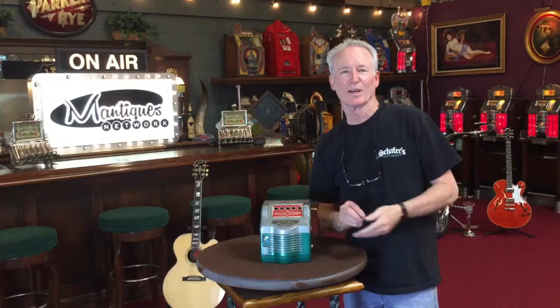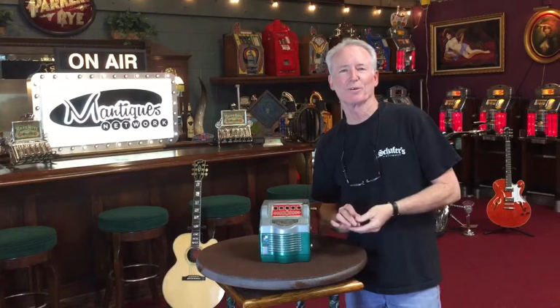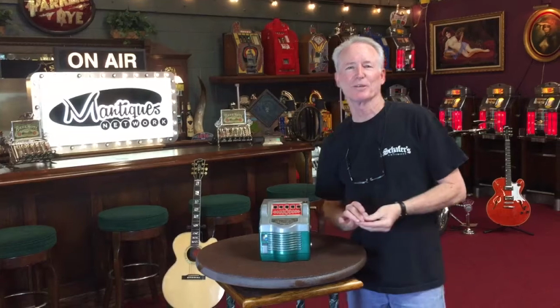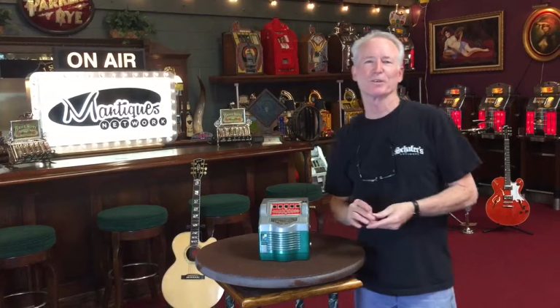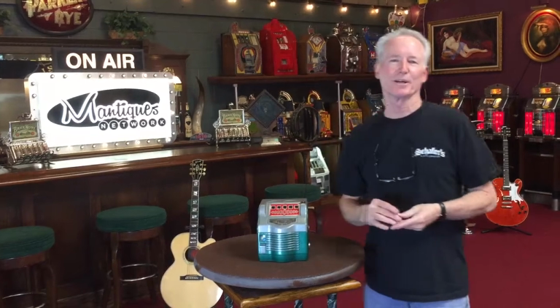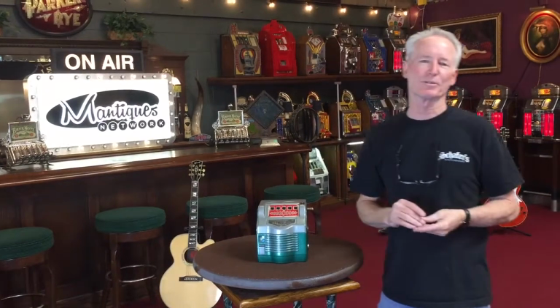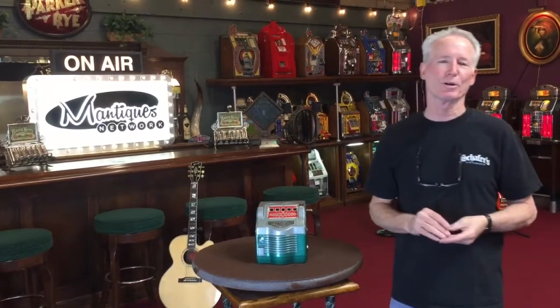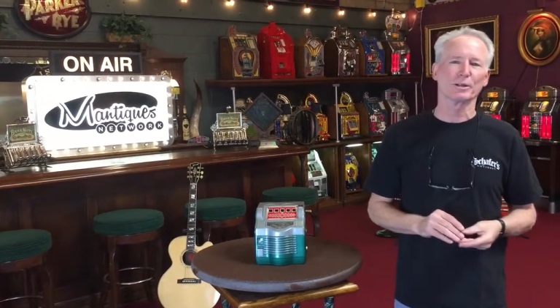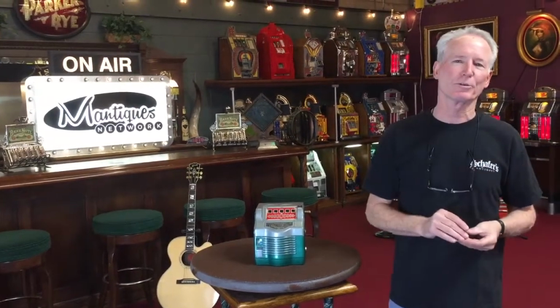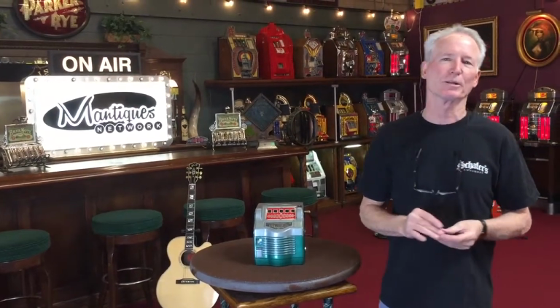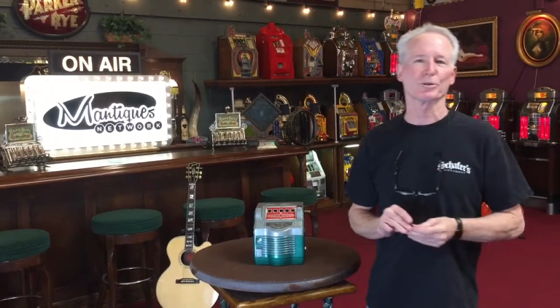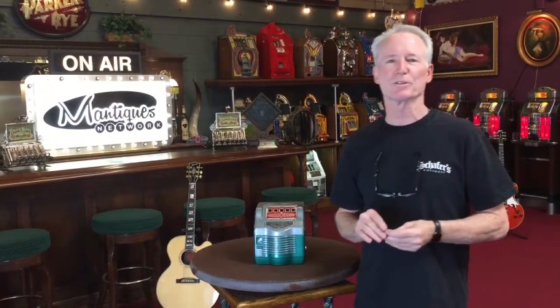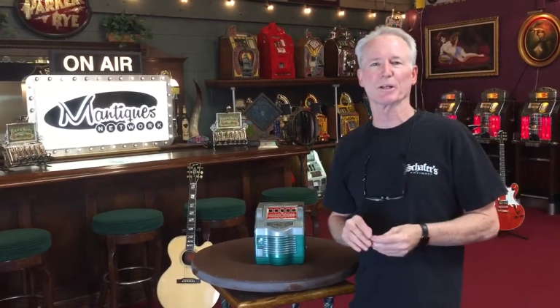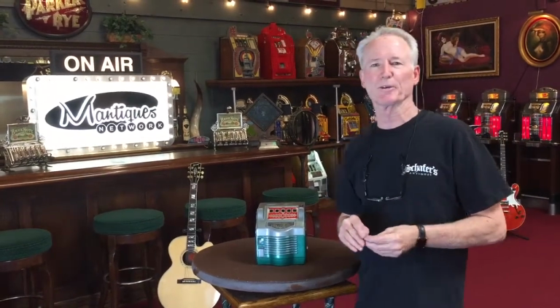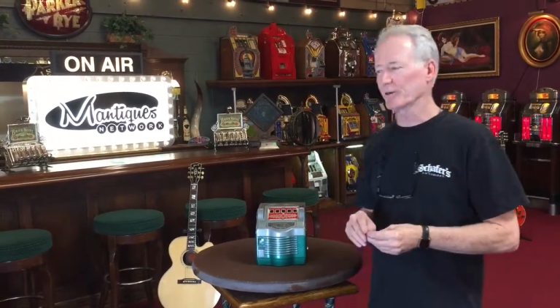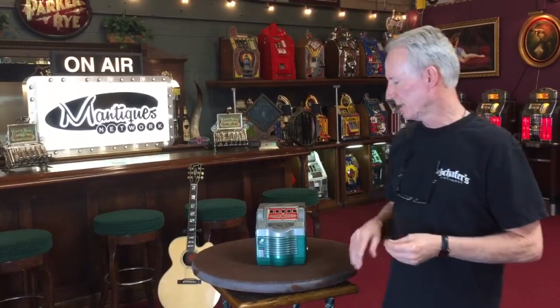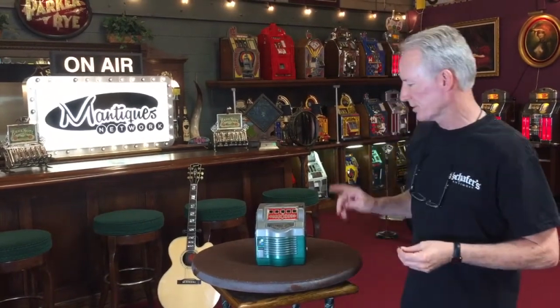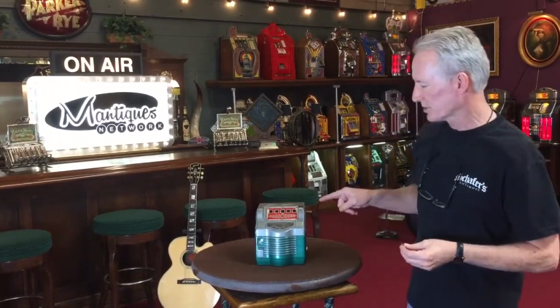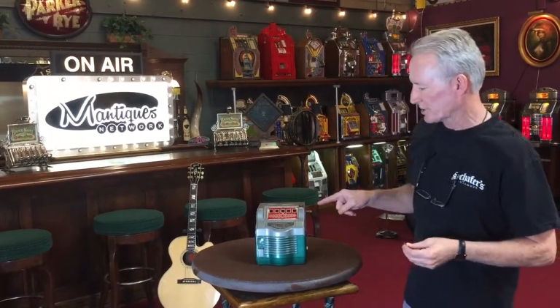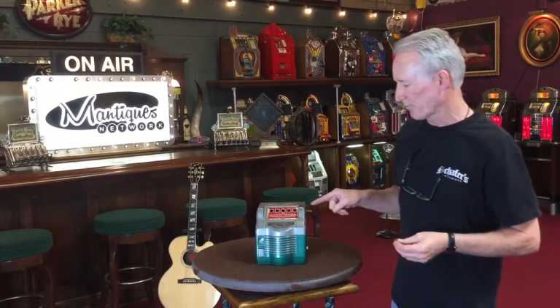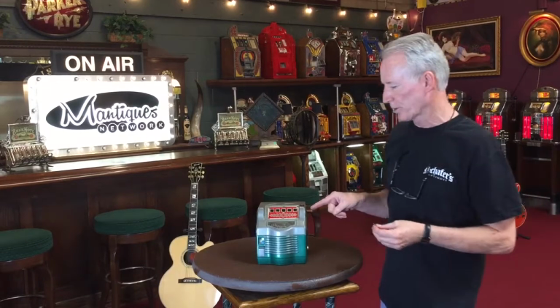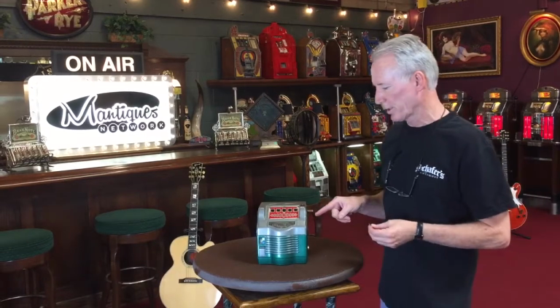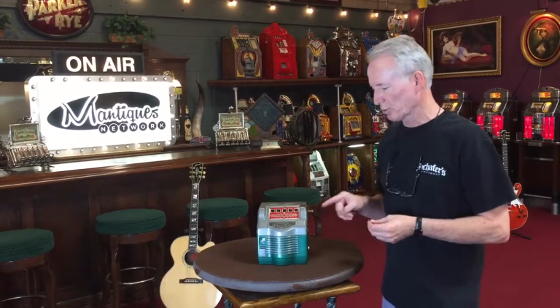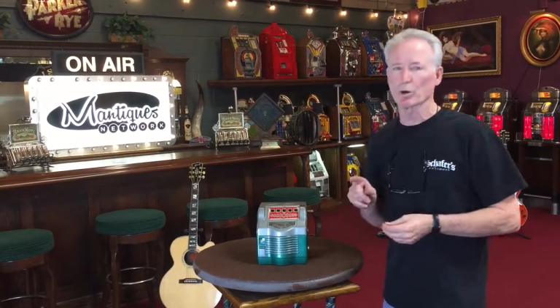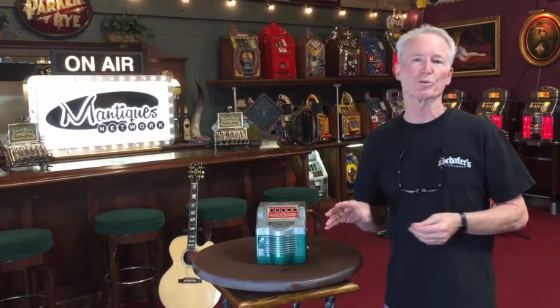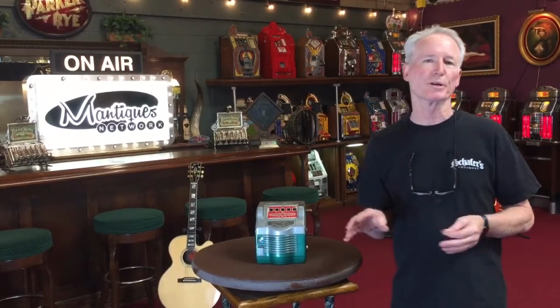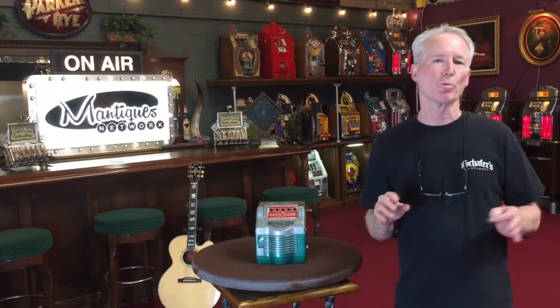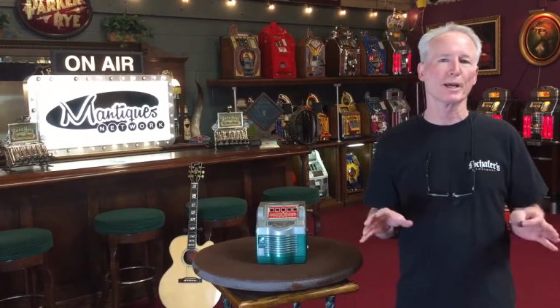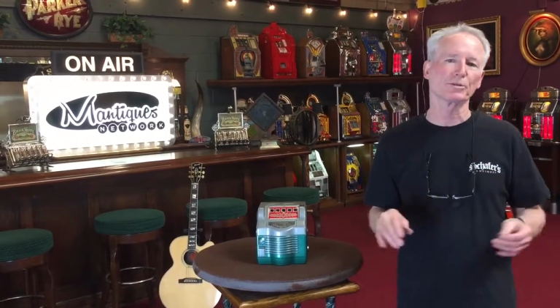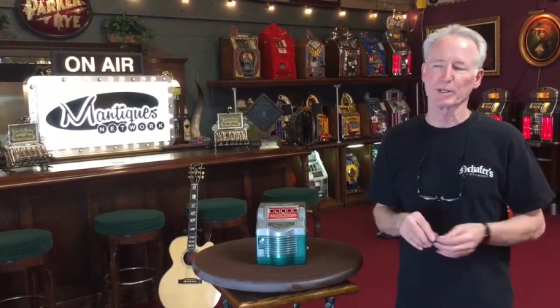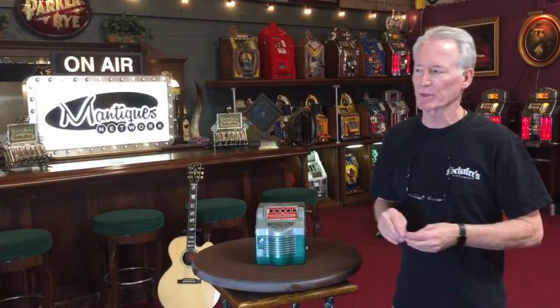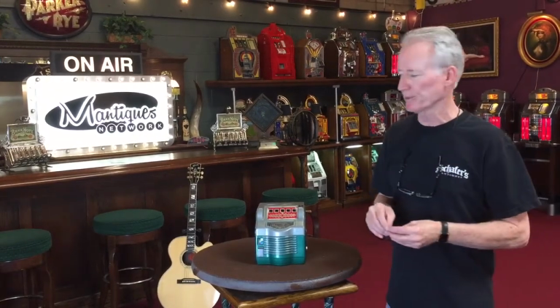Hey folks, how you doing today? So another great little trade stimulator here. This is a 1941 Rotarian Wings trade stimulator.